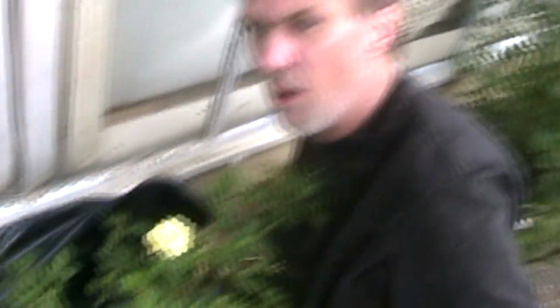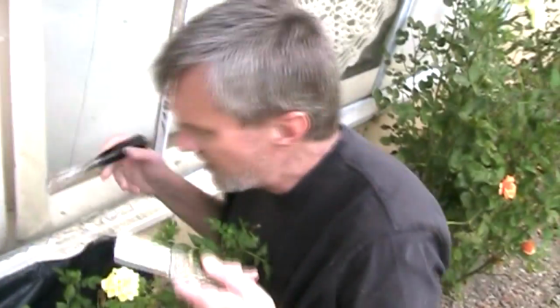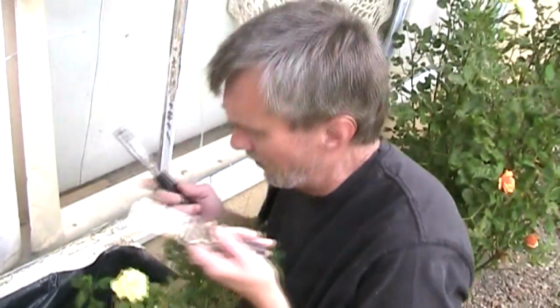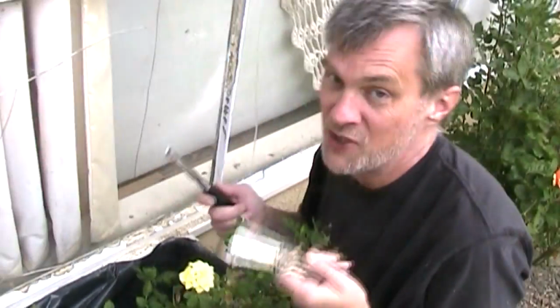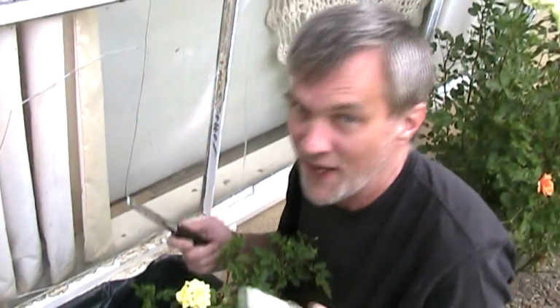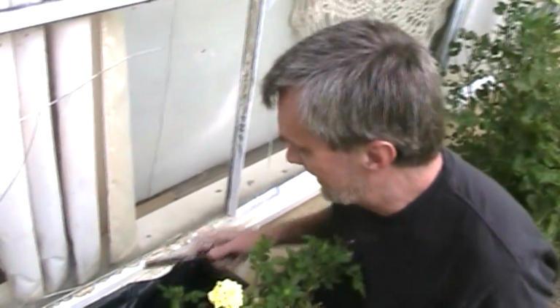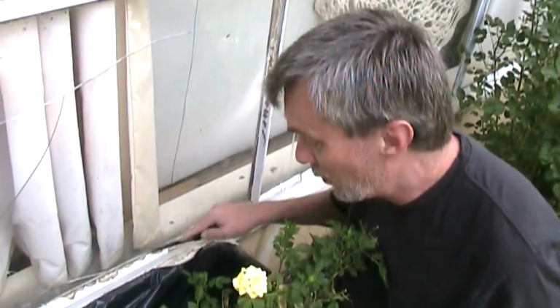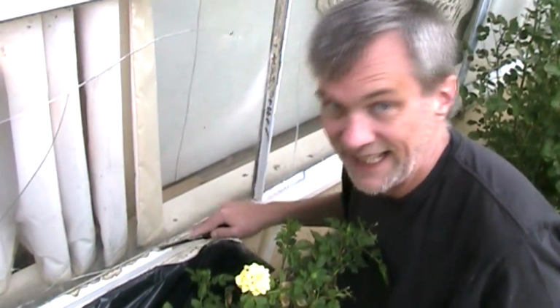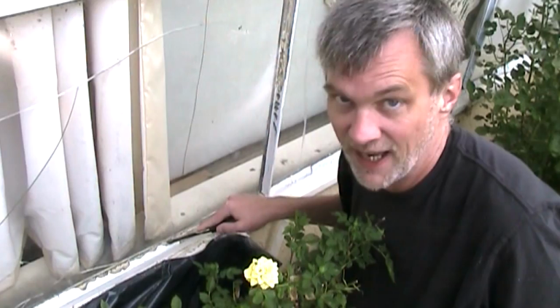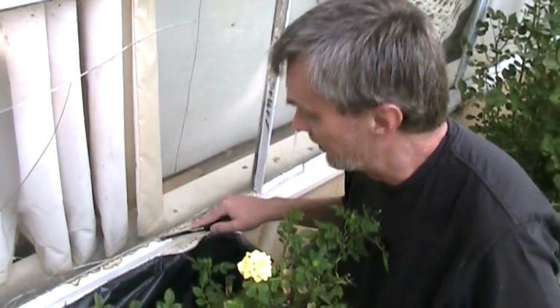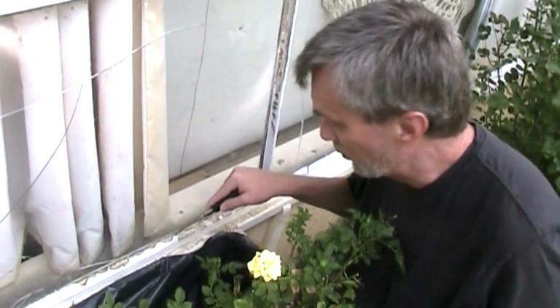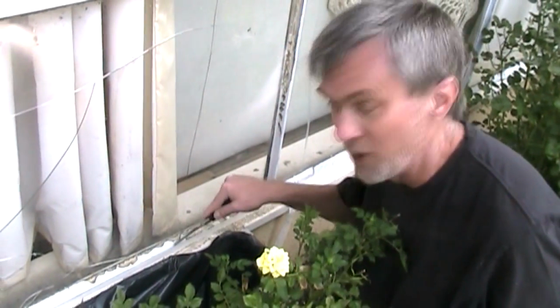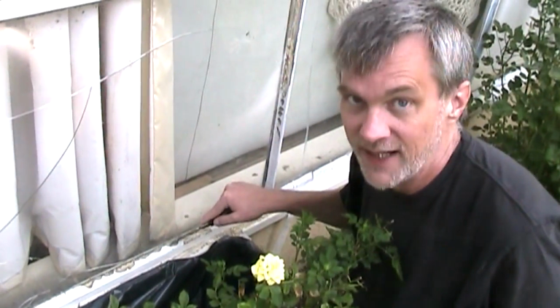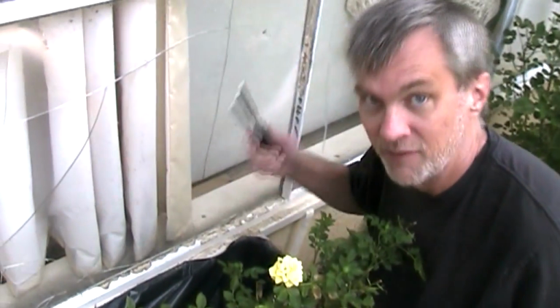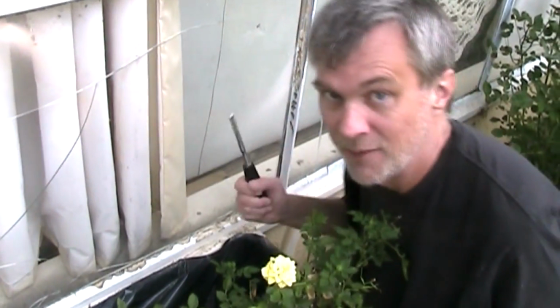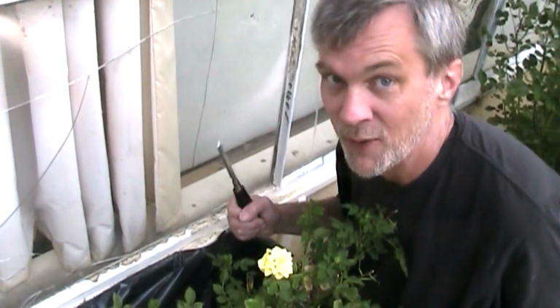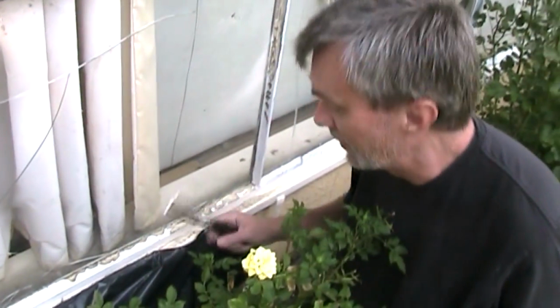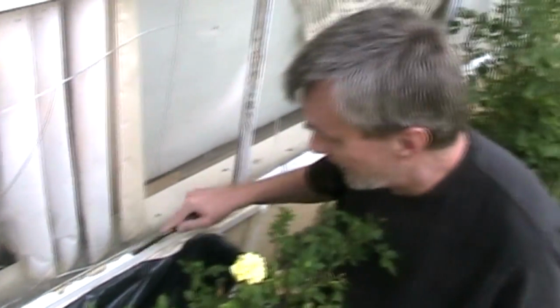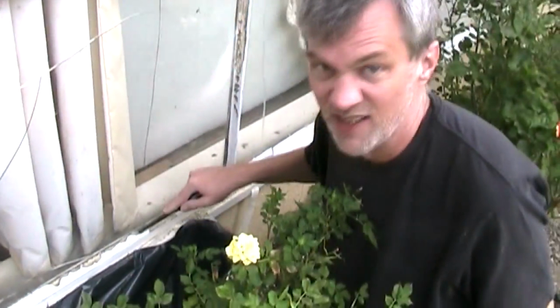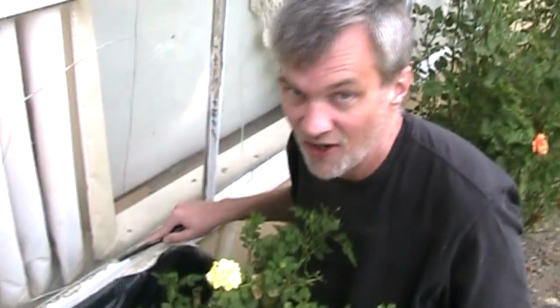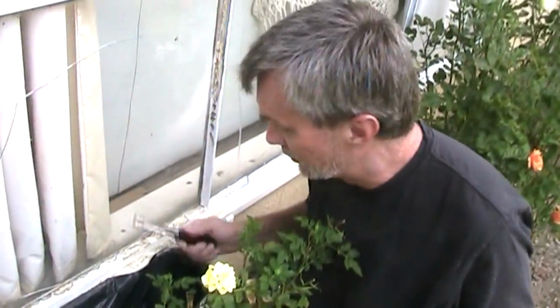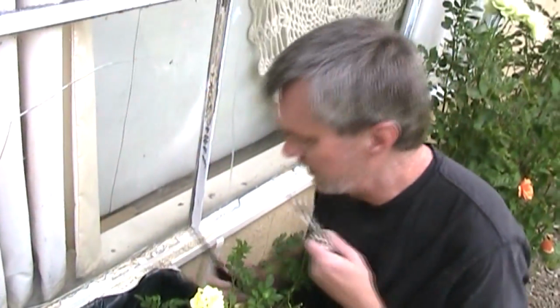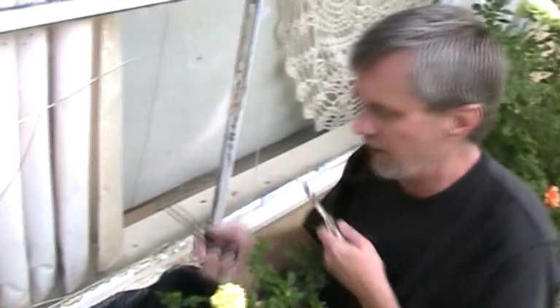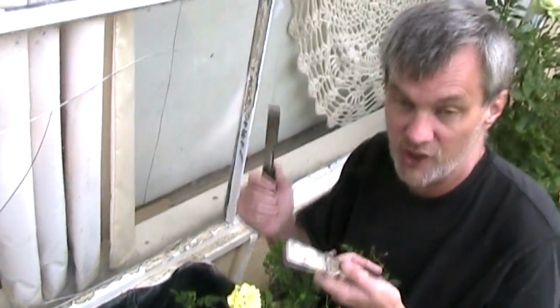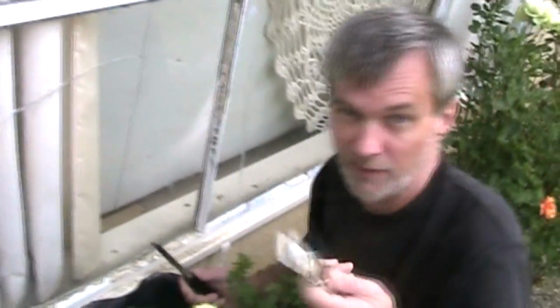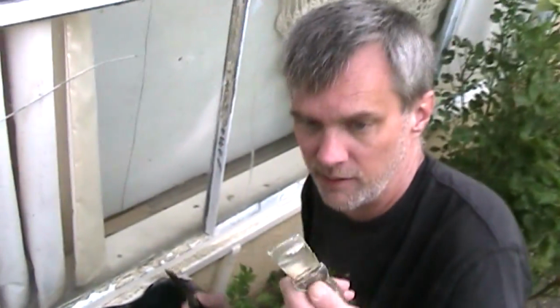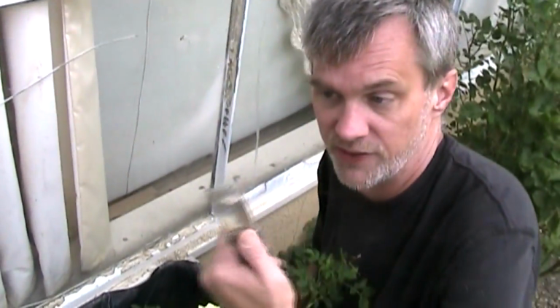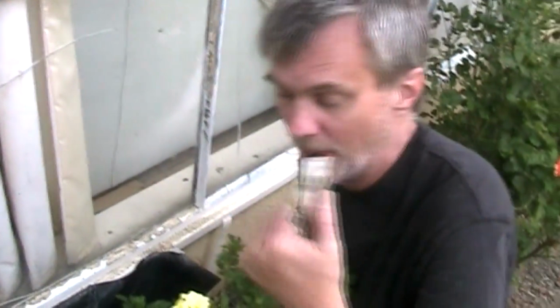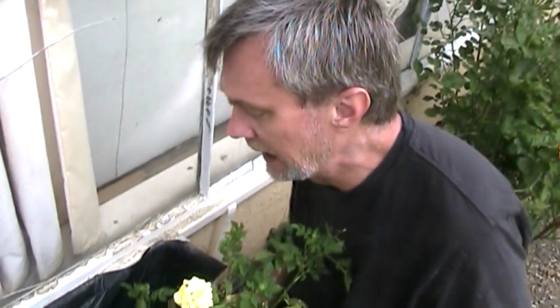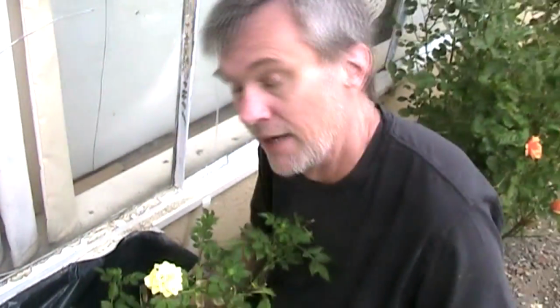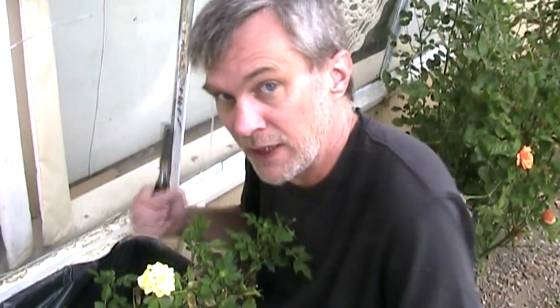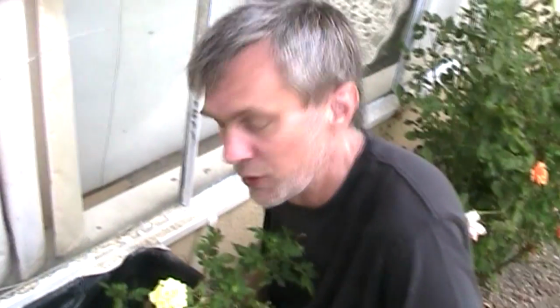I'm trying a whole bunch of different ways to get this old glazing out of here. This was put in in 1955 when the house was built, so it's like concrete. It's really hard to get out of there. I've tried a chisel, a stiff putty knife, I even tried my Dremel tool.